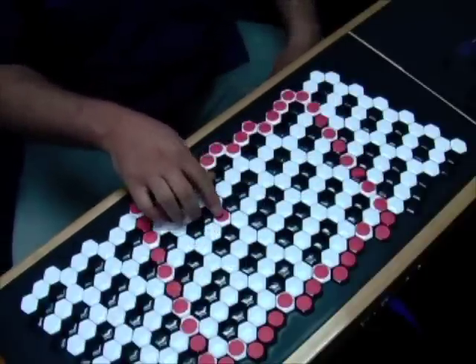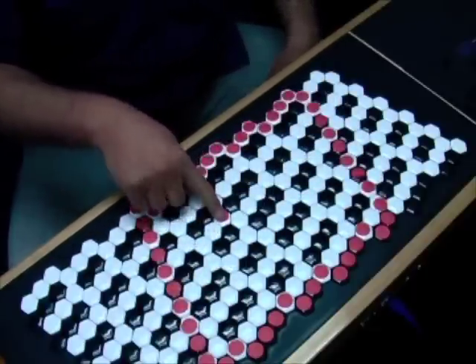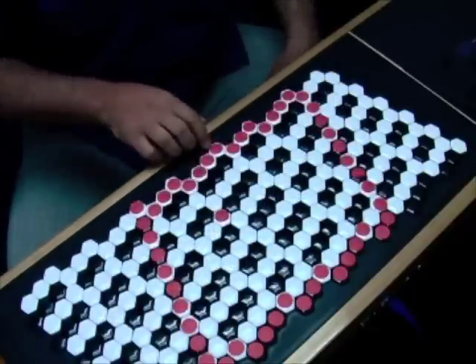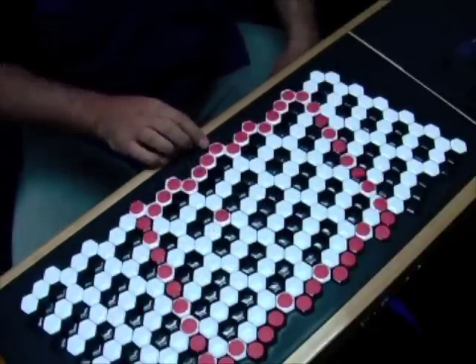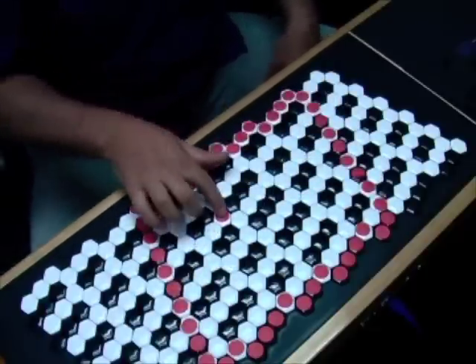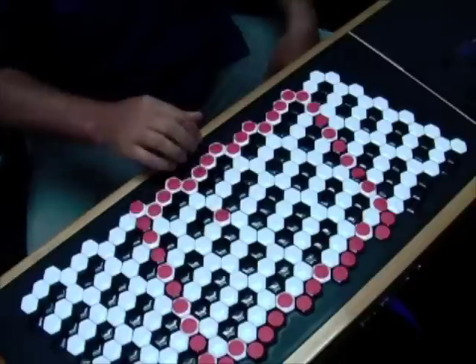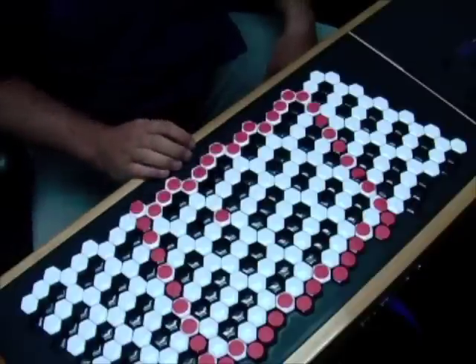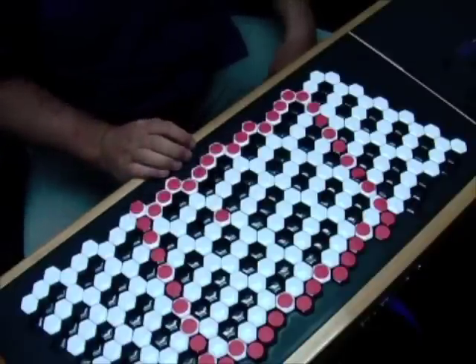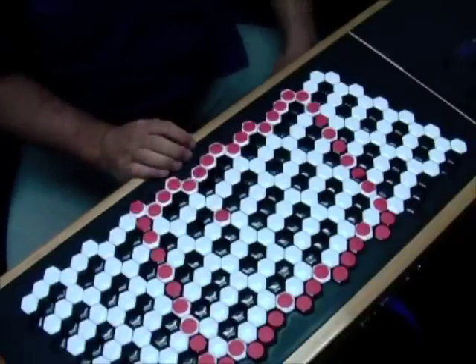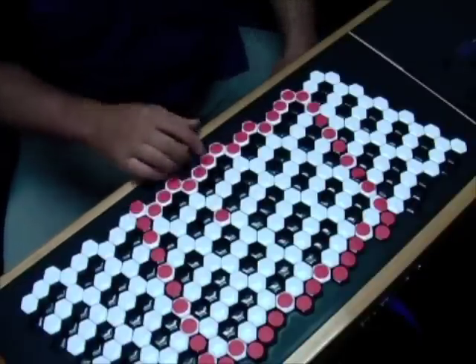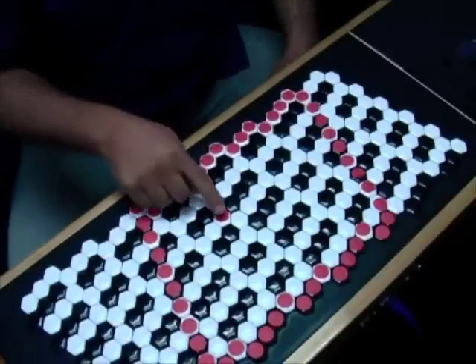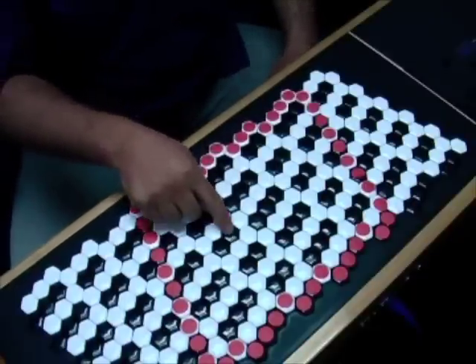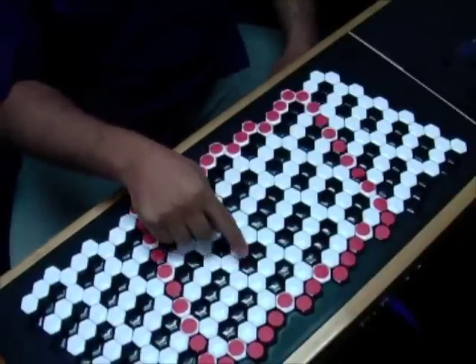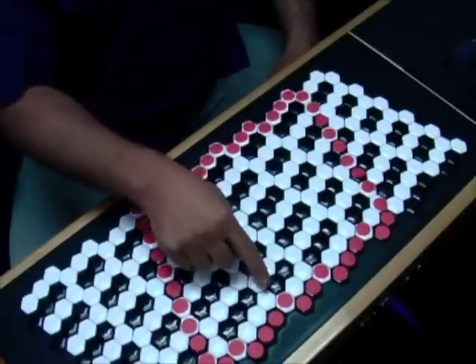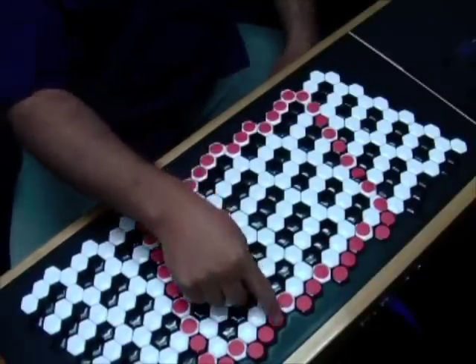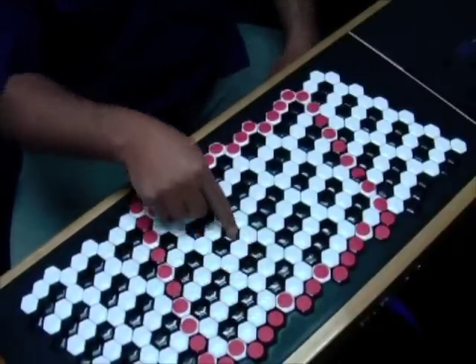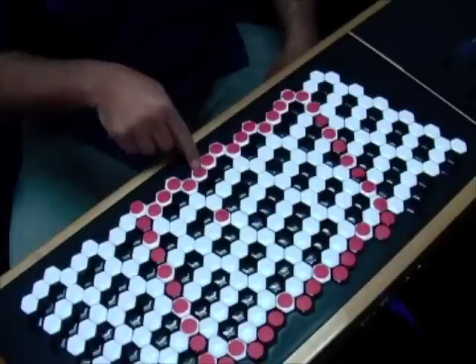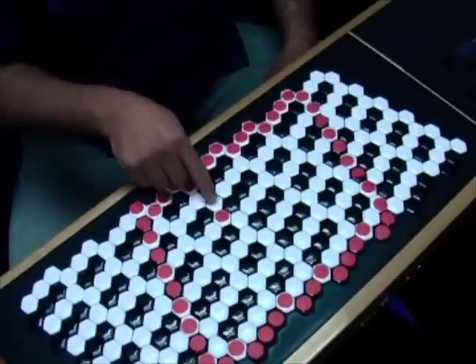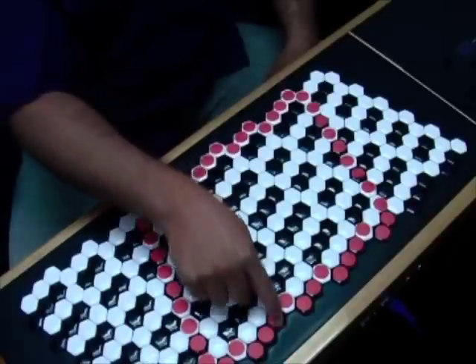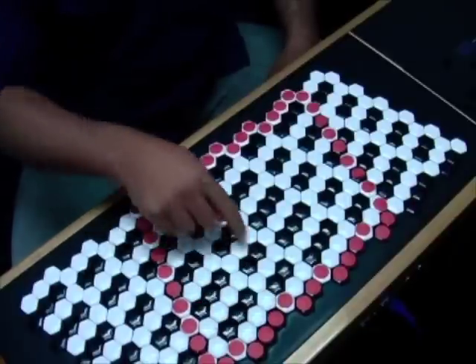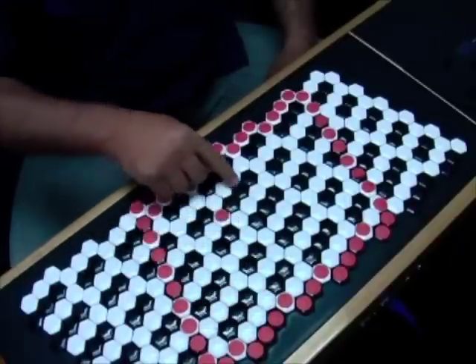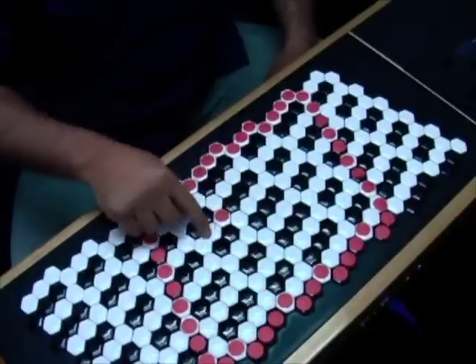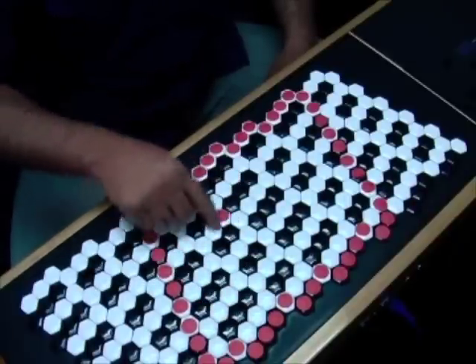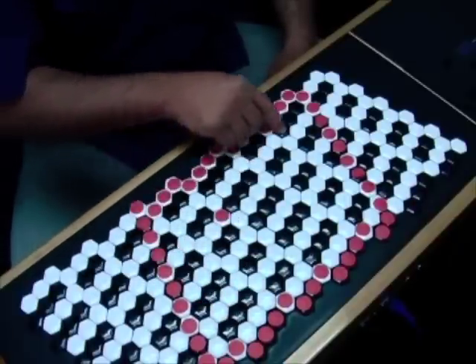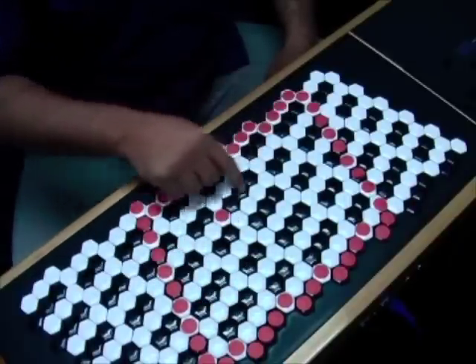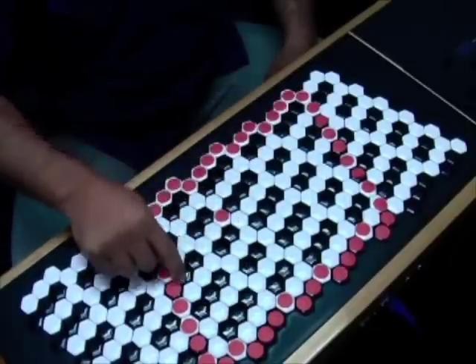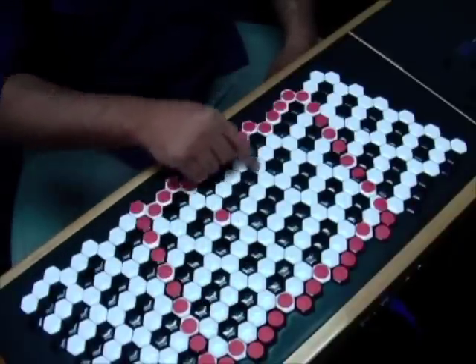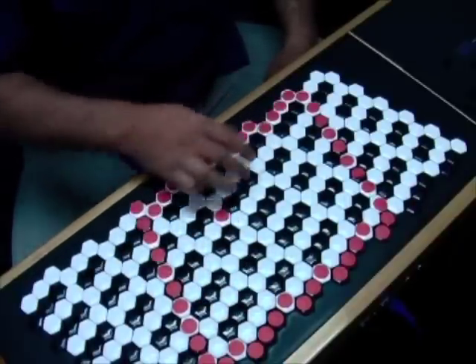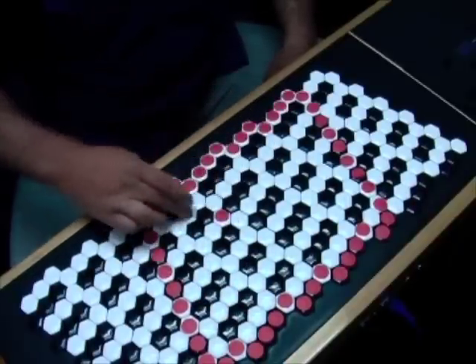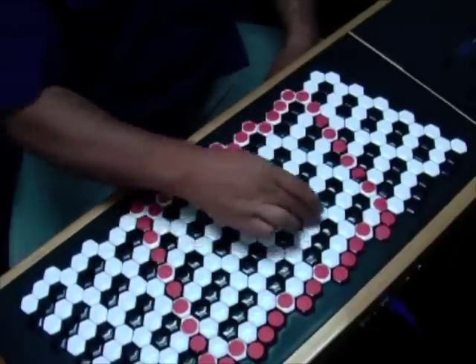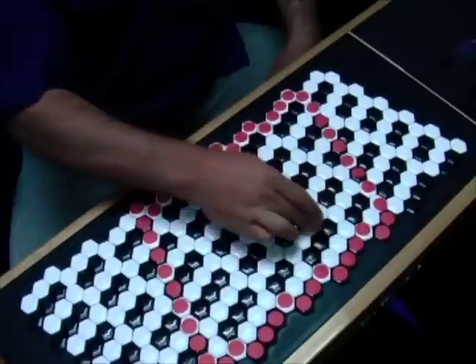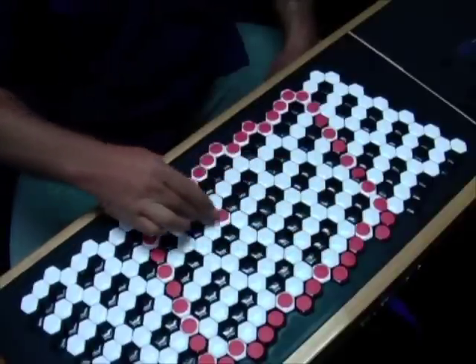This key here with my red sticker on it is my middle C. In this direction I've got fifths, in this direction I have major thirds, and in this direction I have minor thirds.